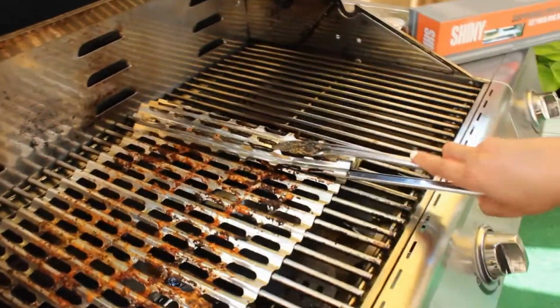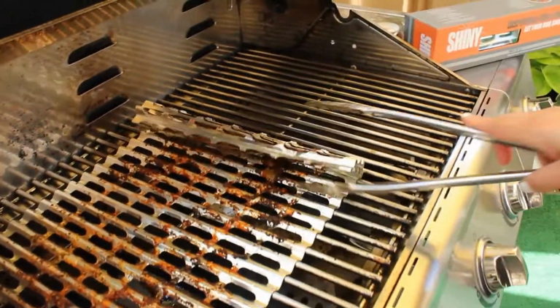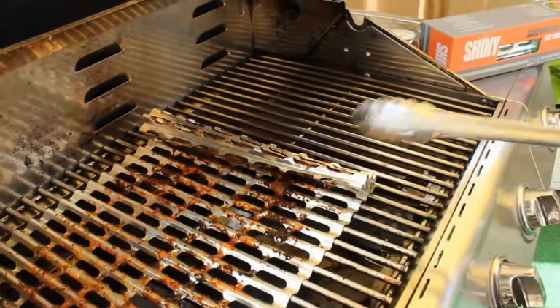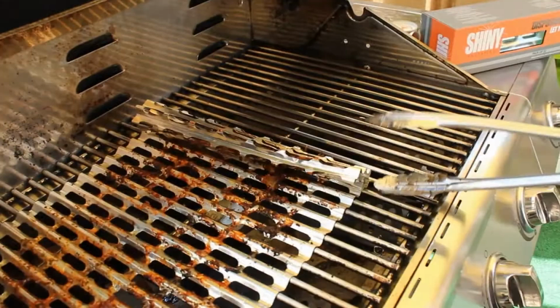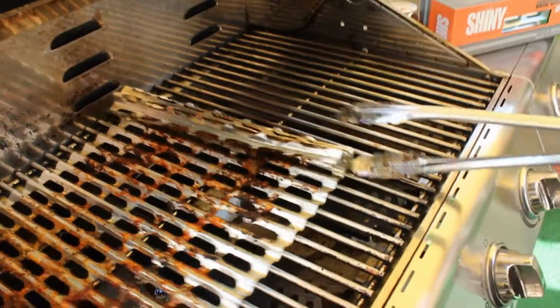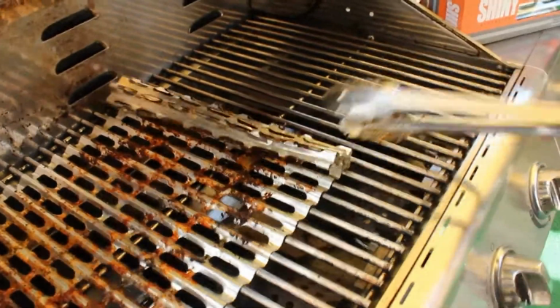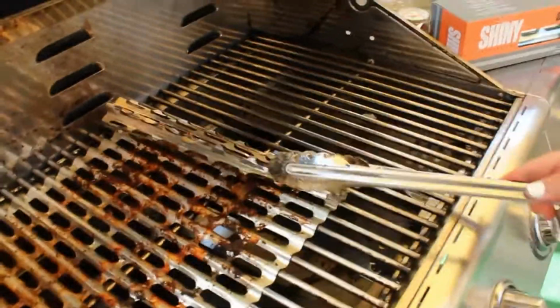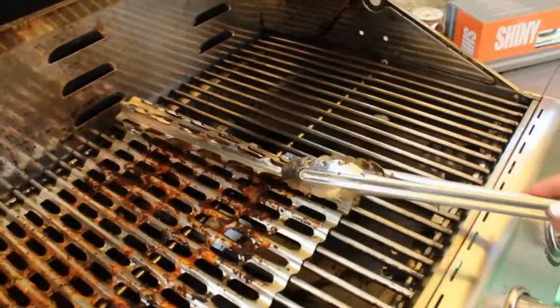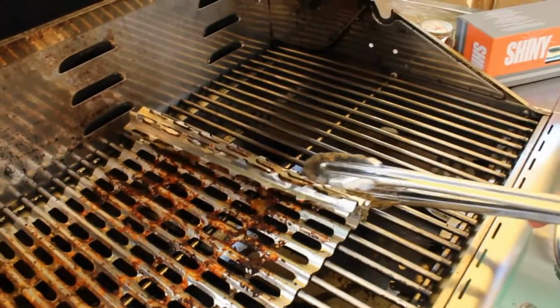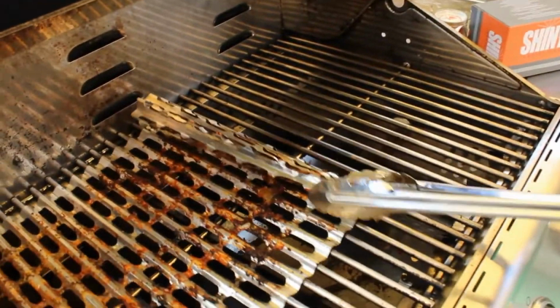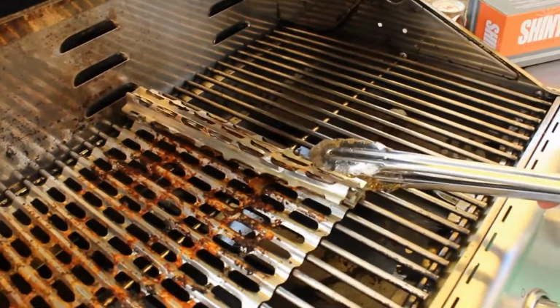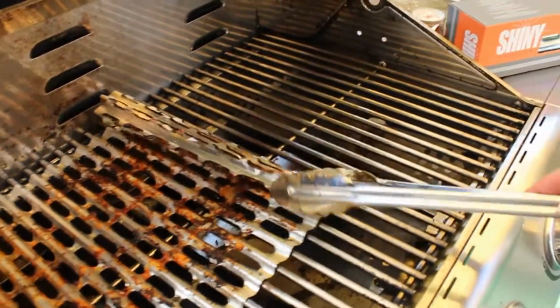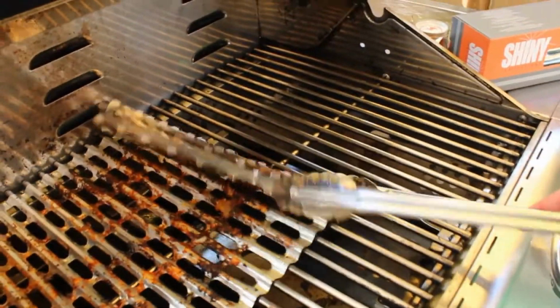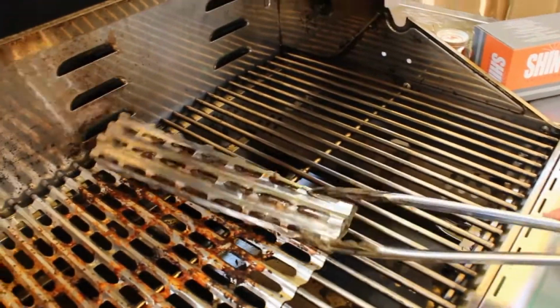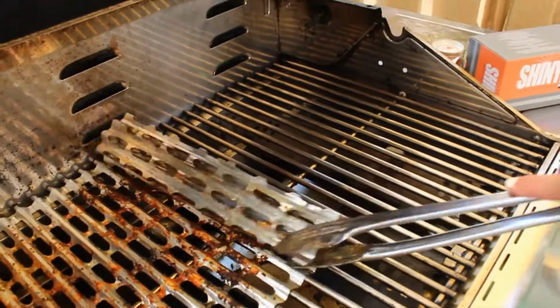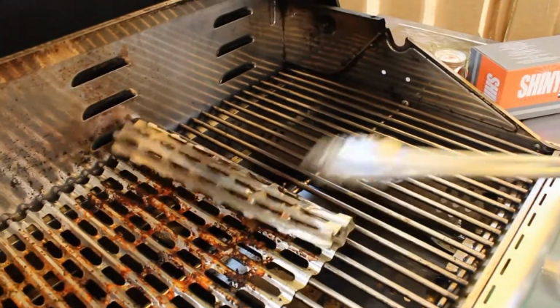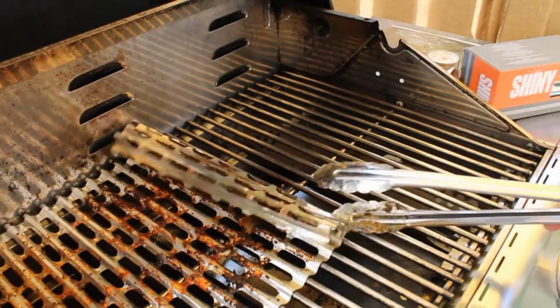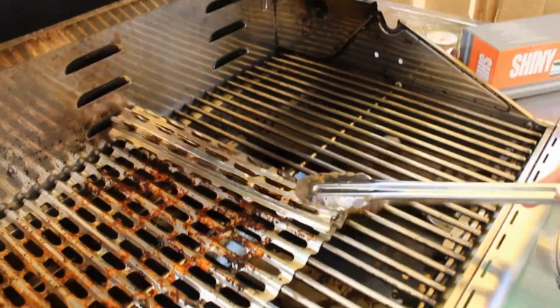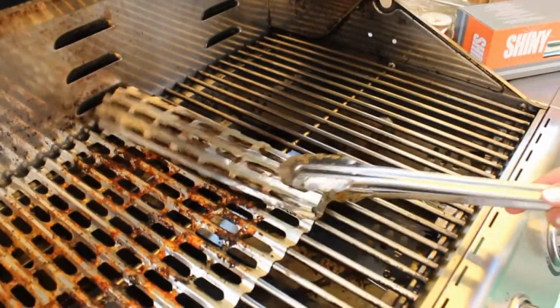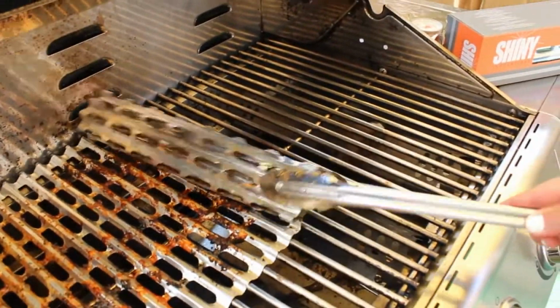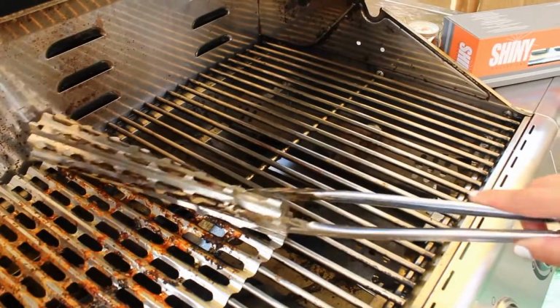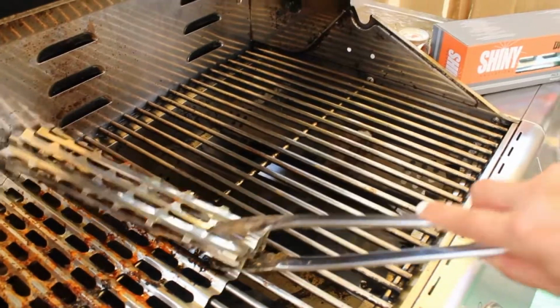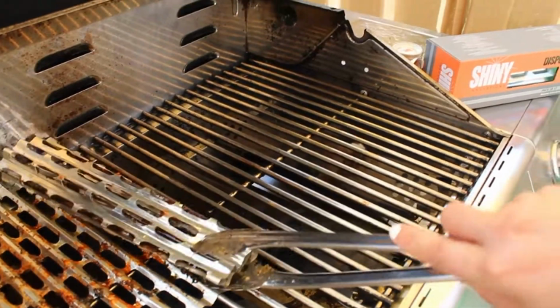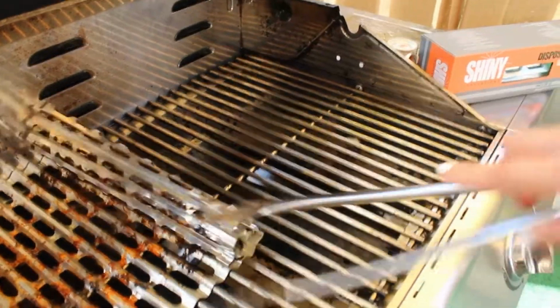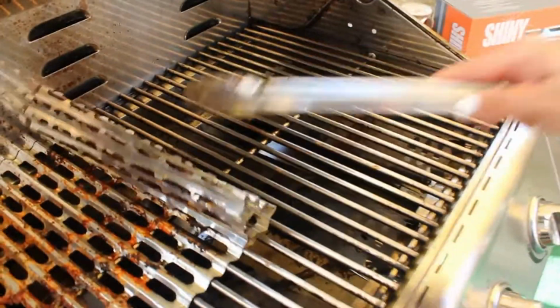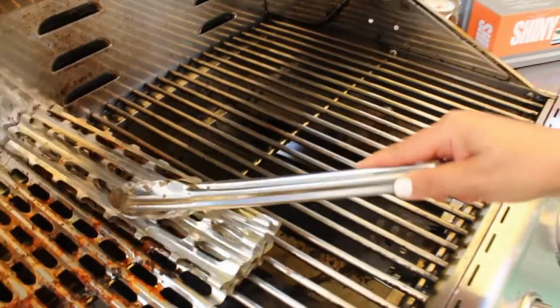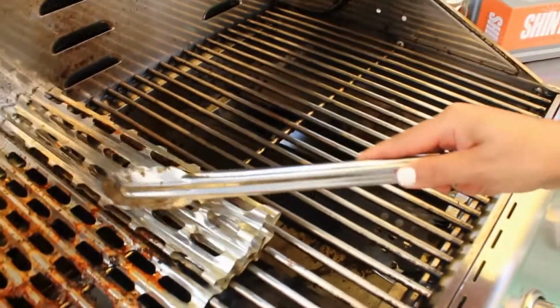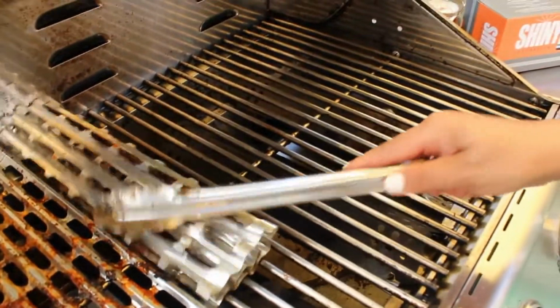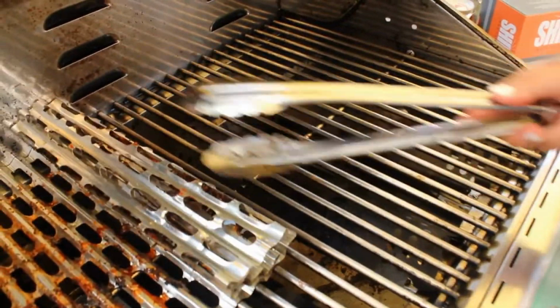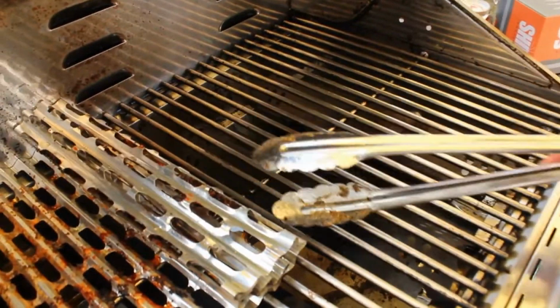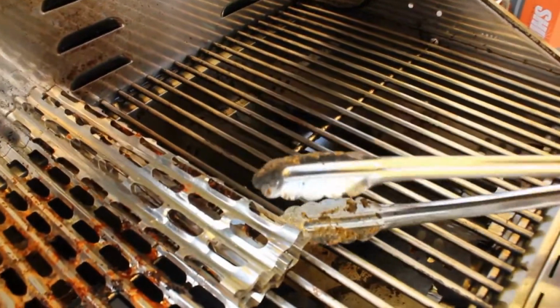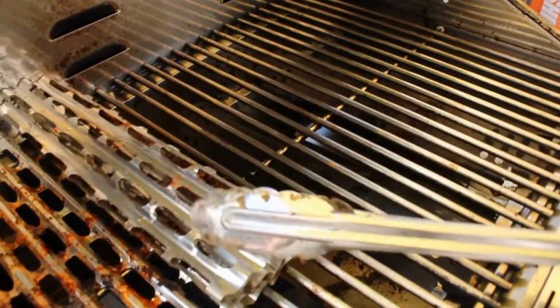I don't have to go back and scrub the grates, which is really amazing. Job well done!